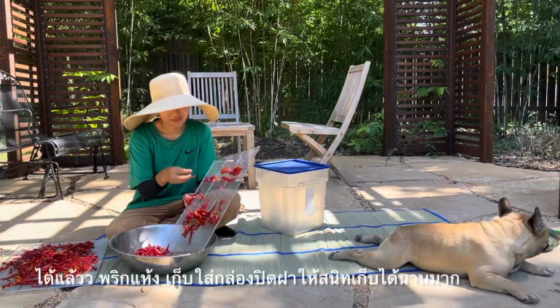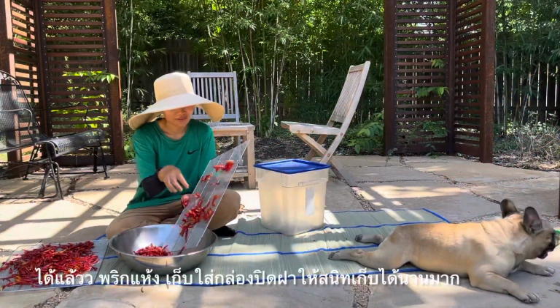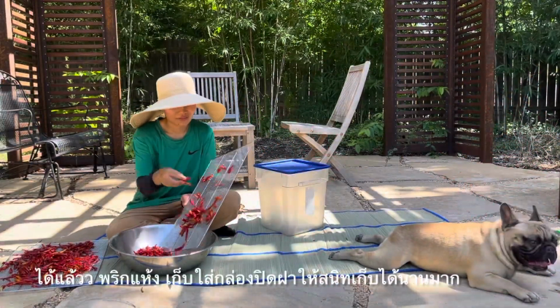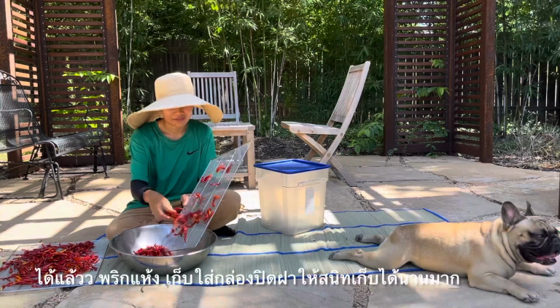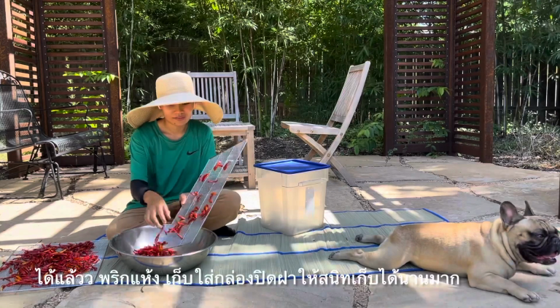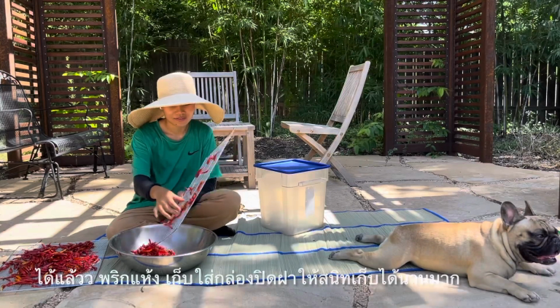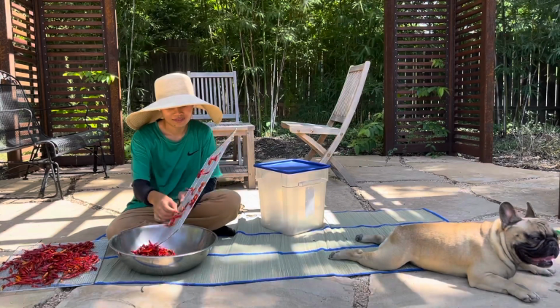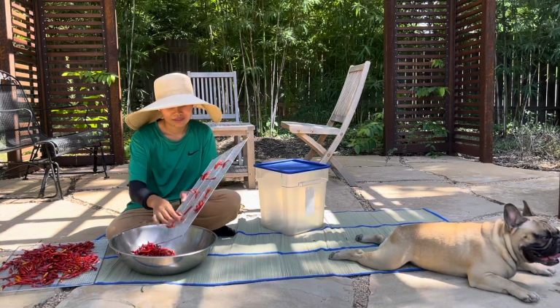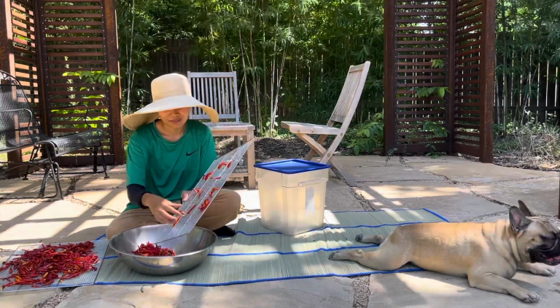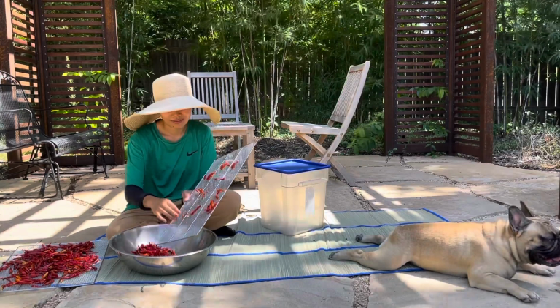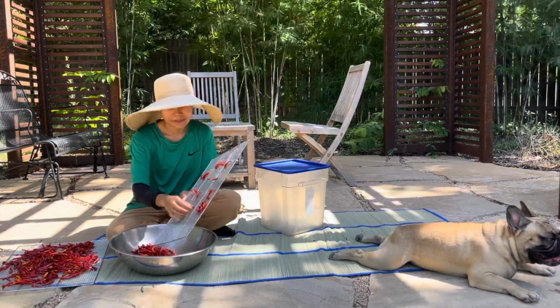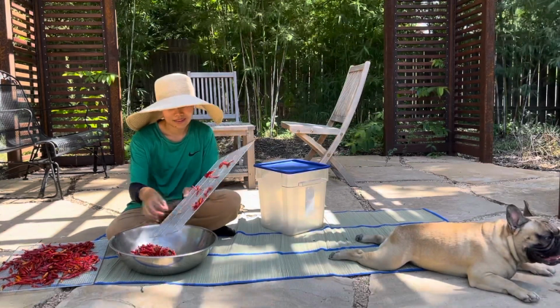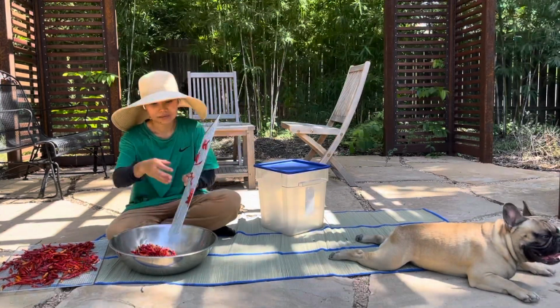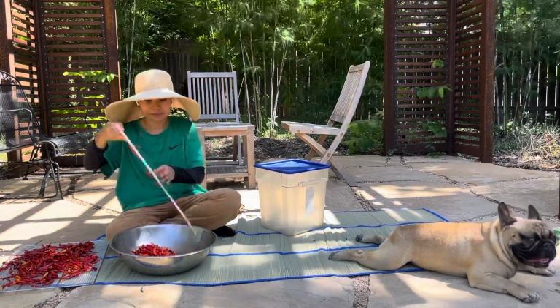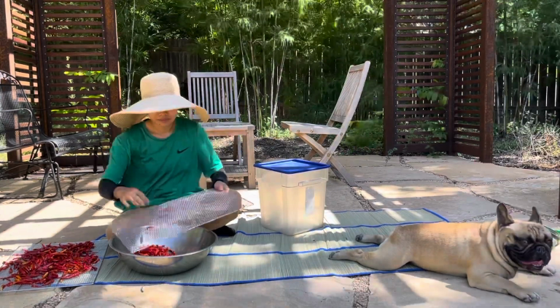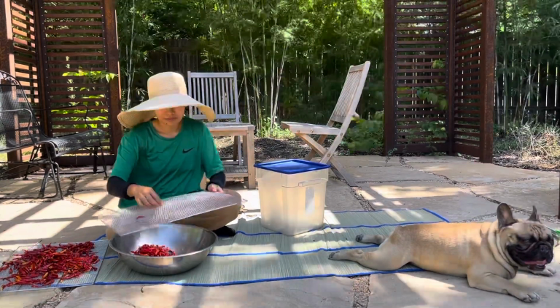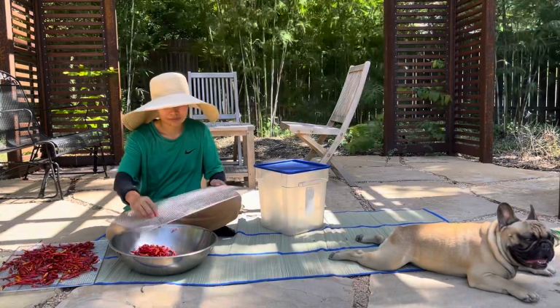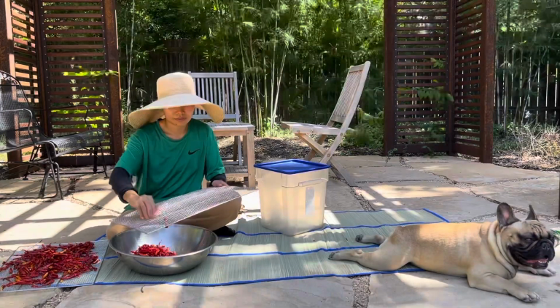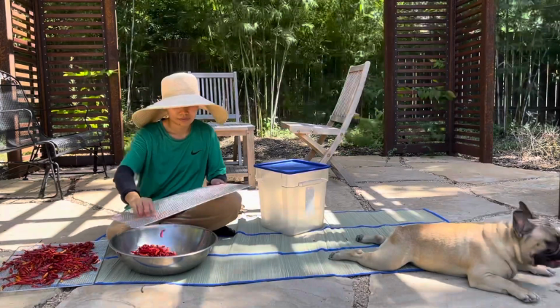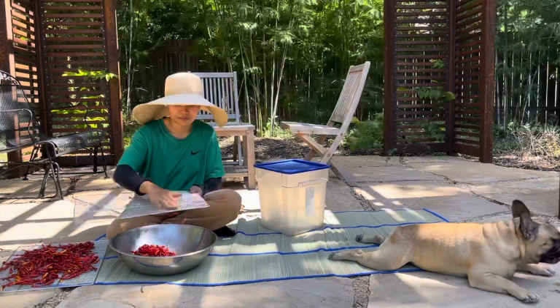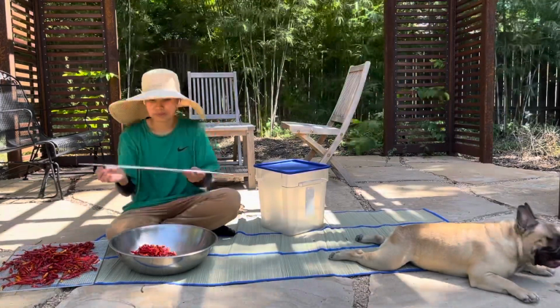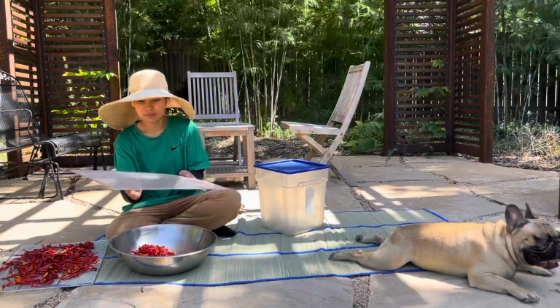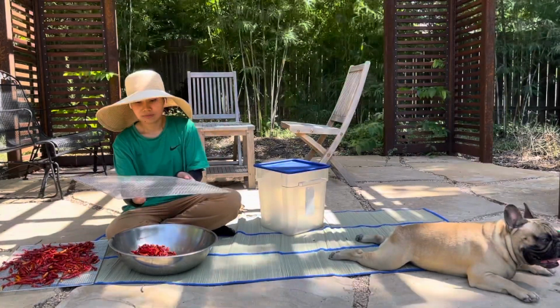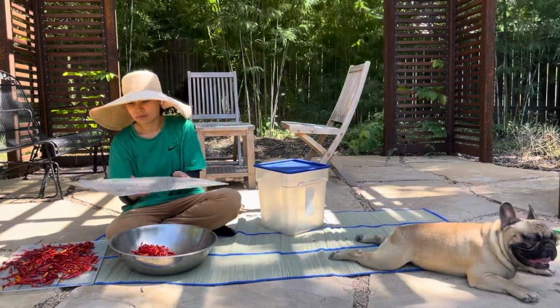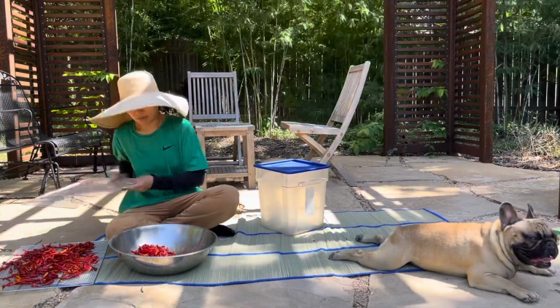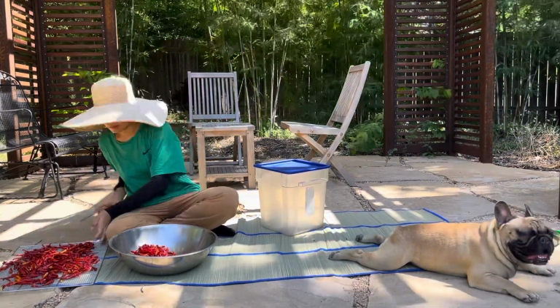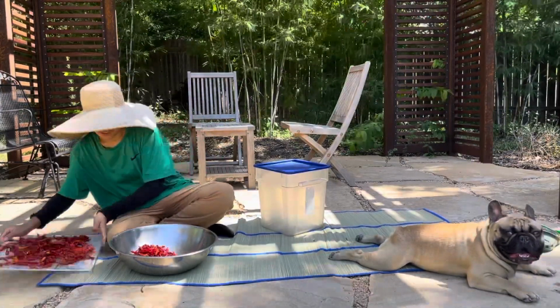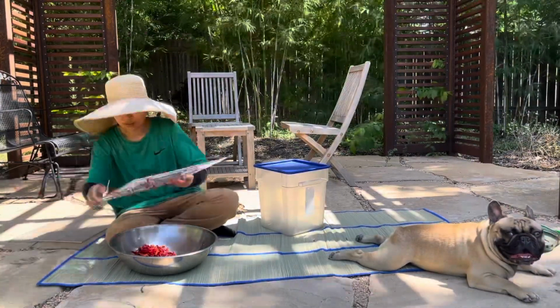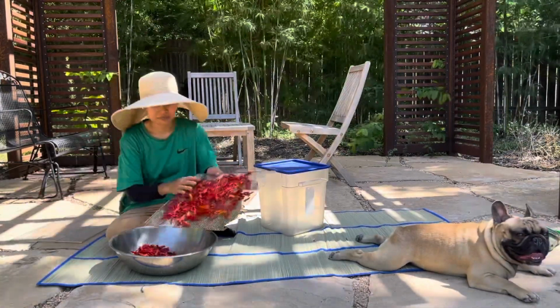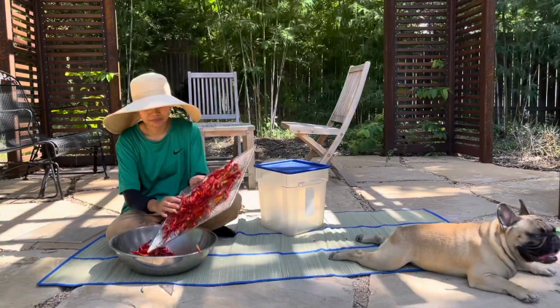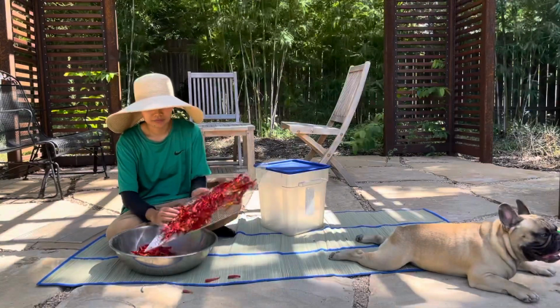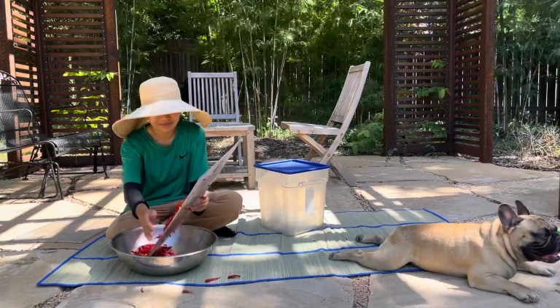Look at Mango — he's so hot! Normally he will be inside and then watch me do my thing in my garden, but he can't stand it though; he wants to be with me.